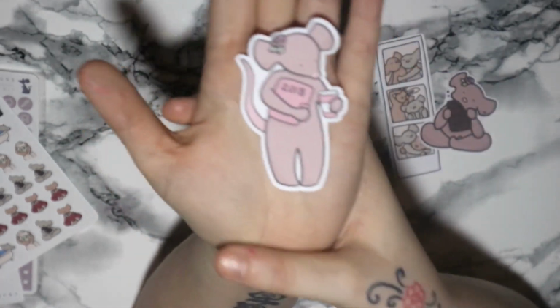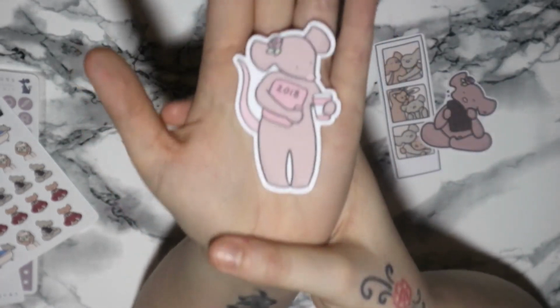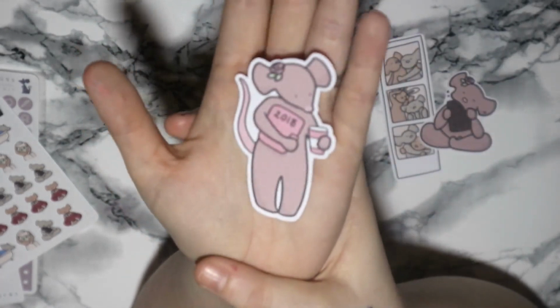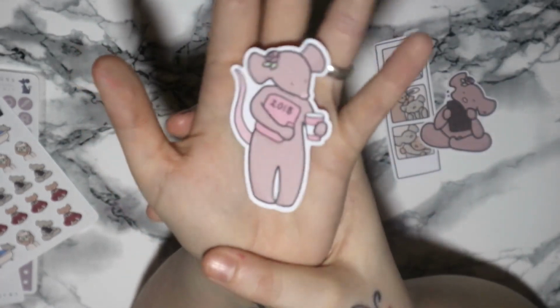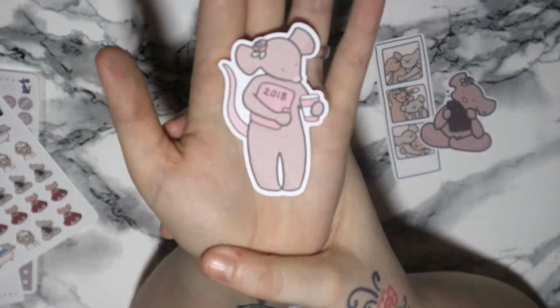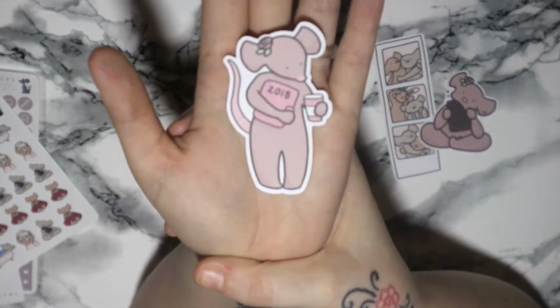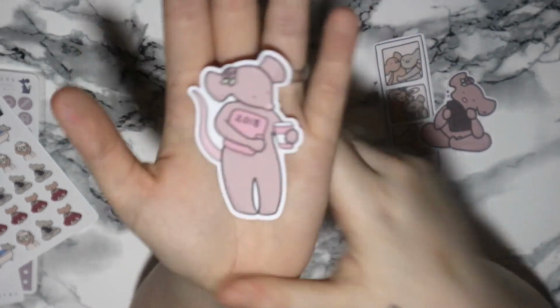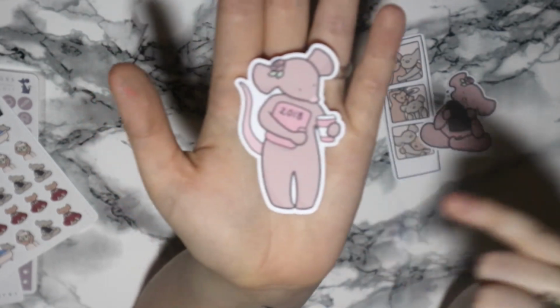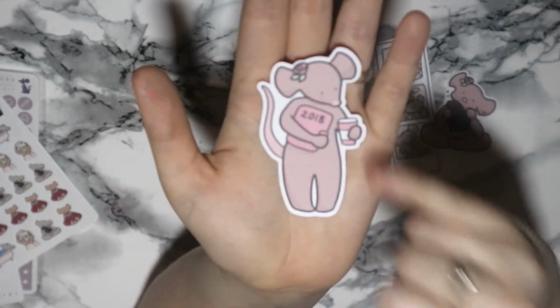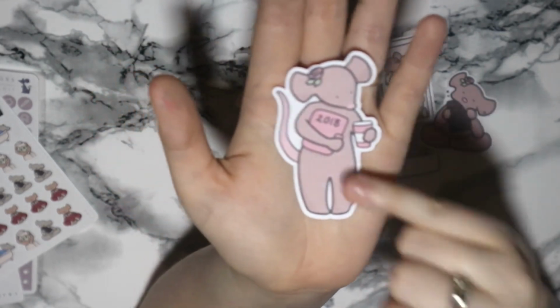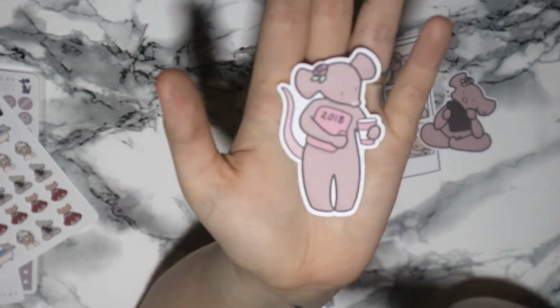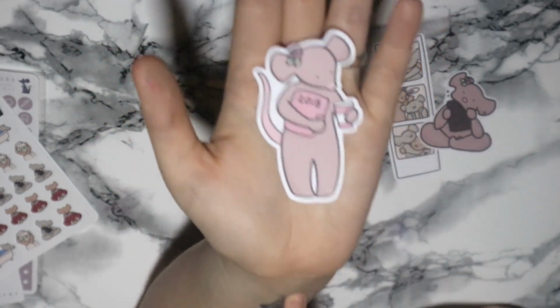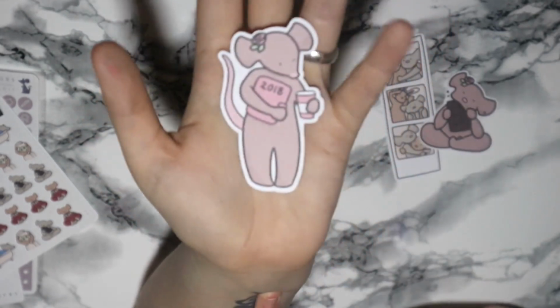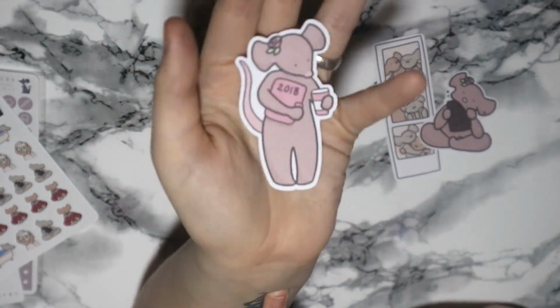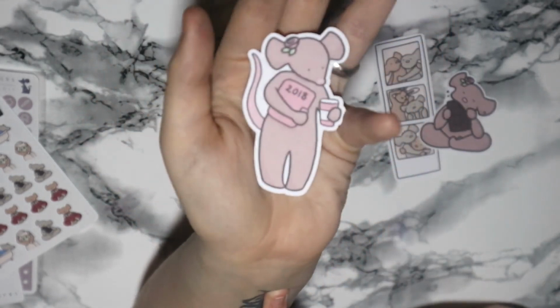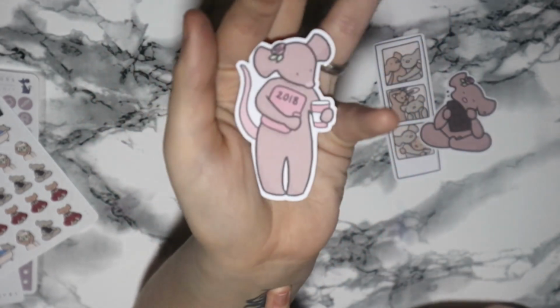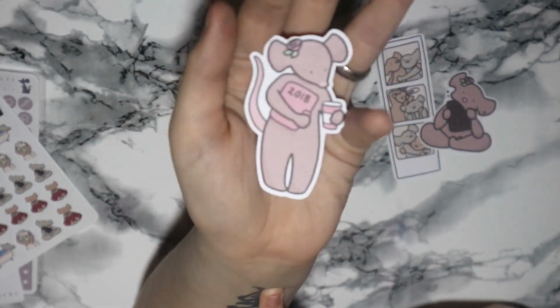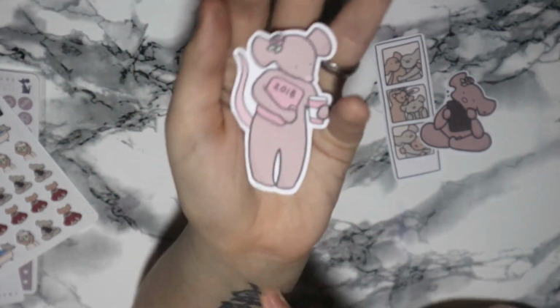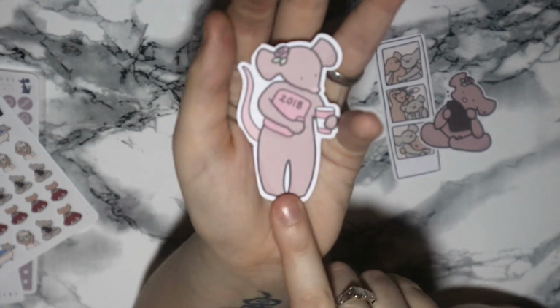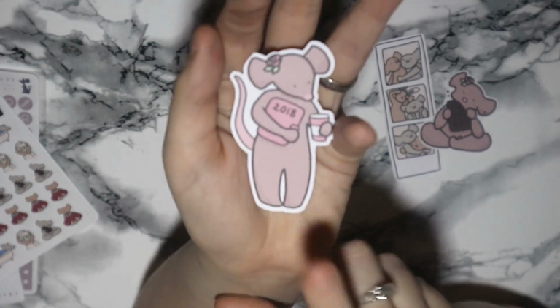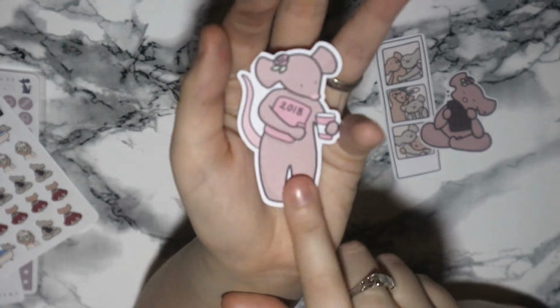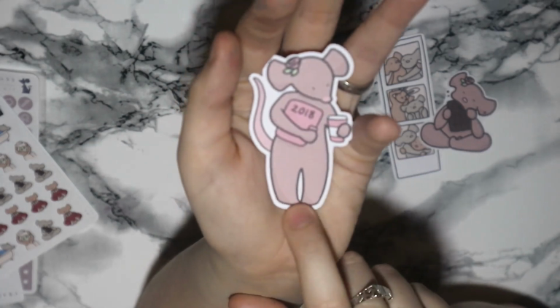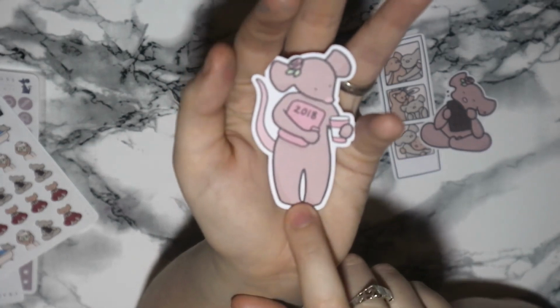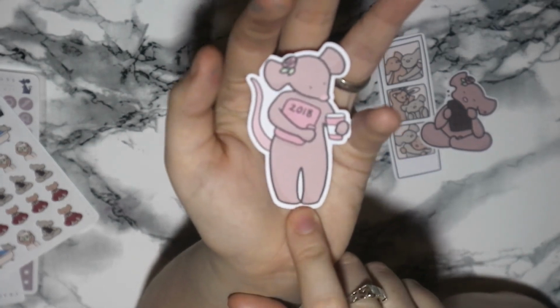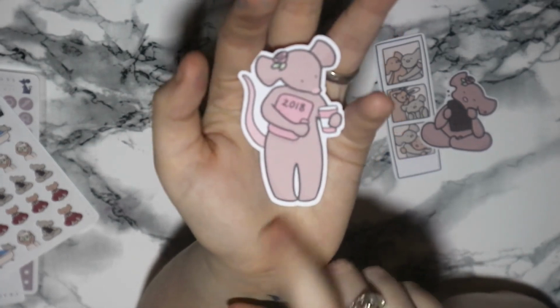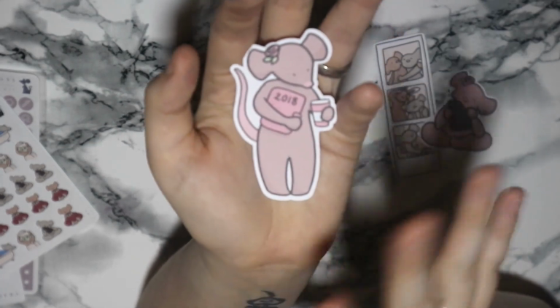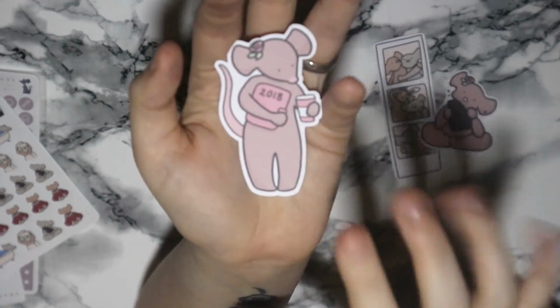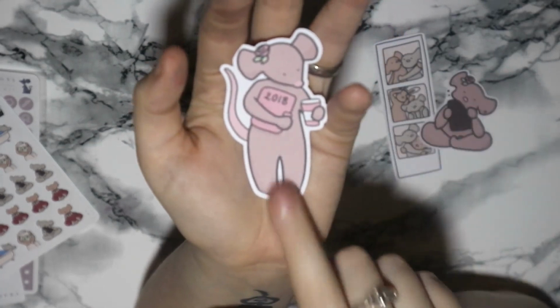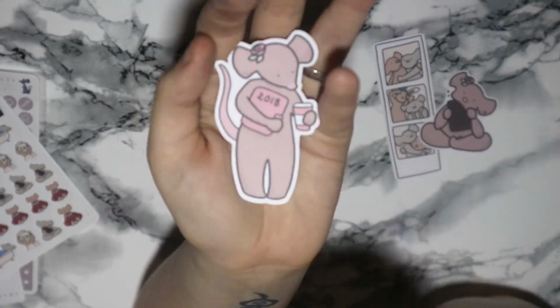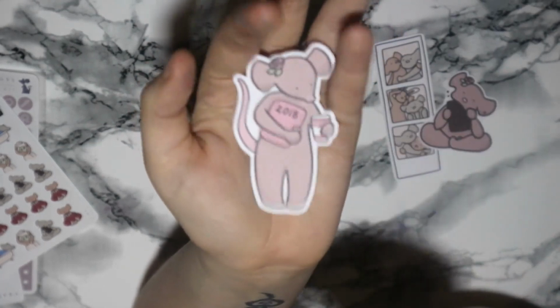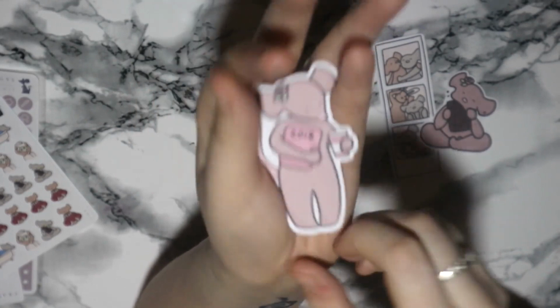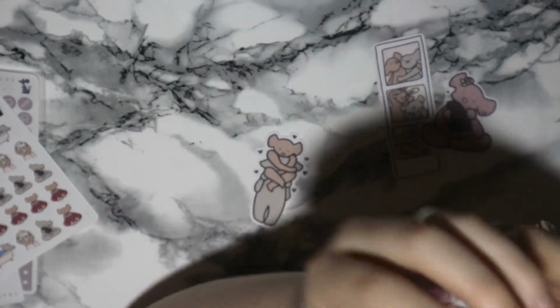Last month for January, Rose was looking at her little coffee cup with her 2018 planner. I'm not too sure if those are still available — leave a little note in the message to seller and you might be able to get that one.